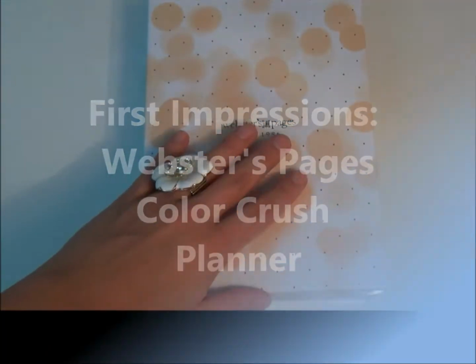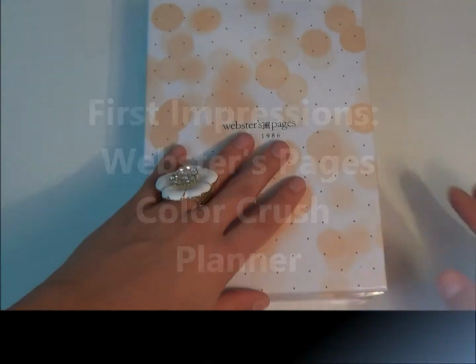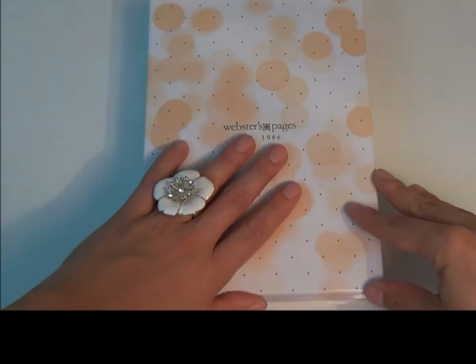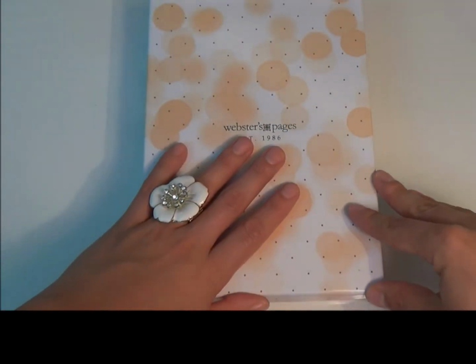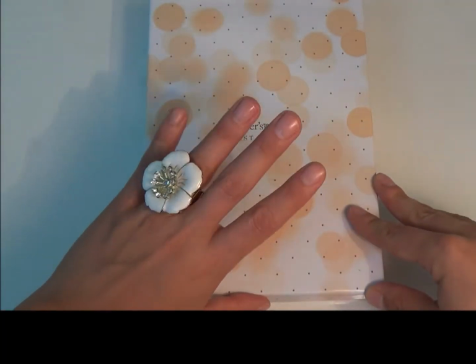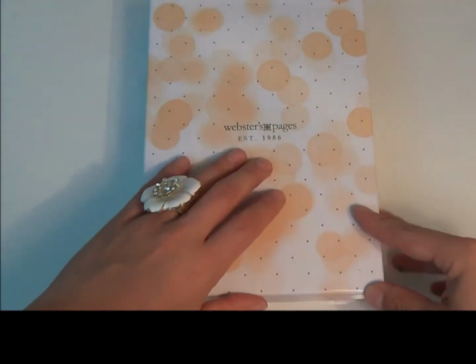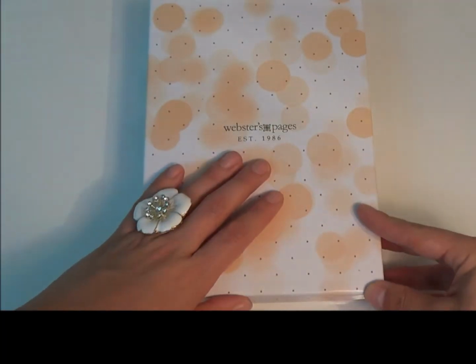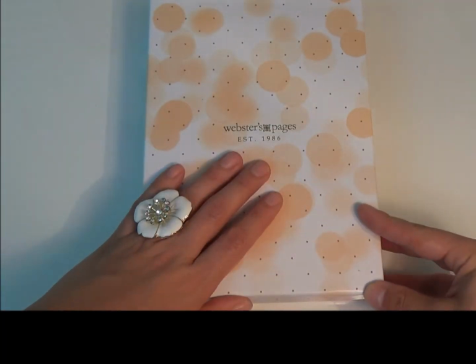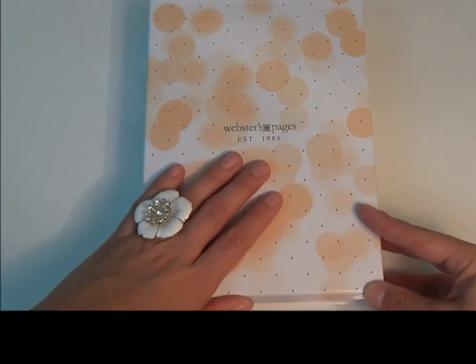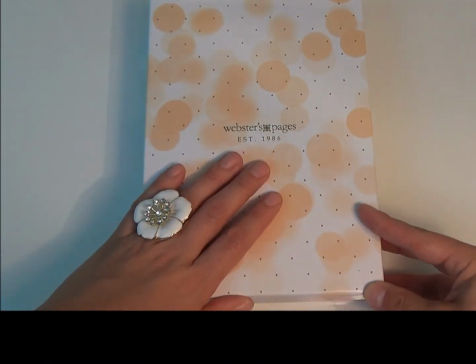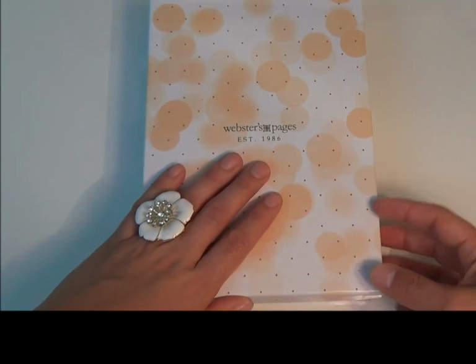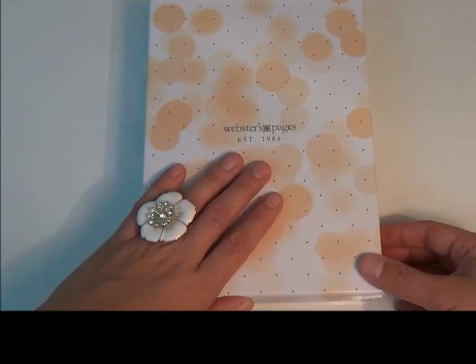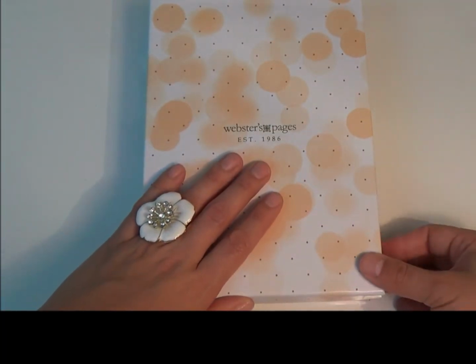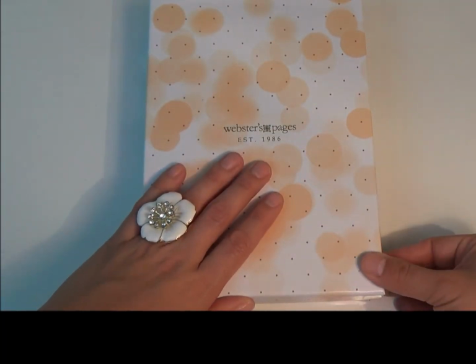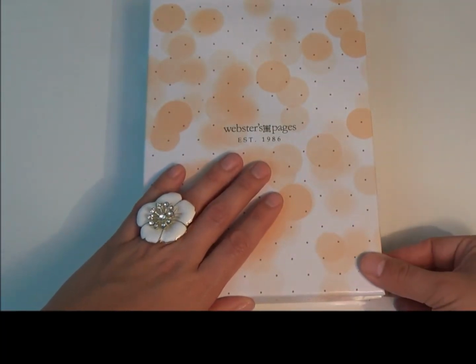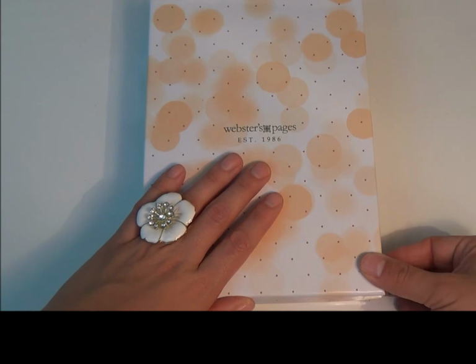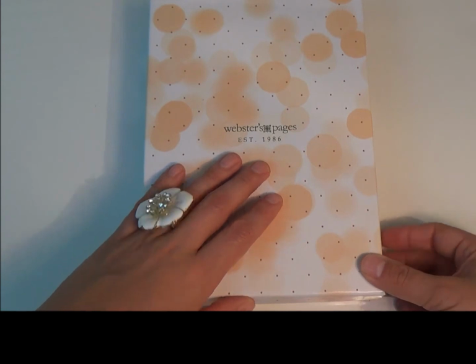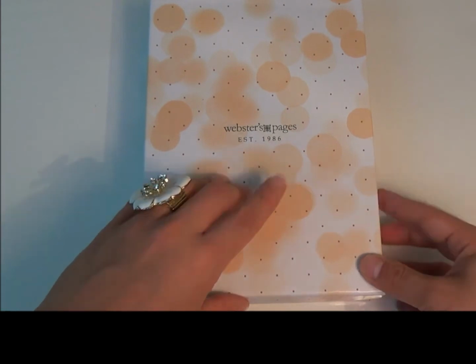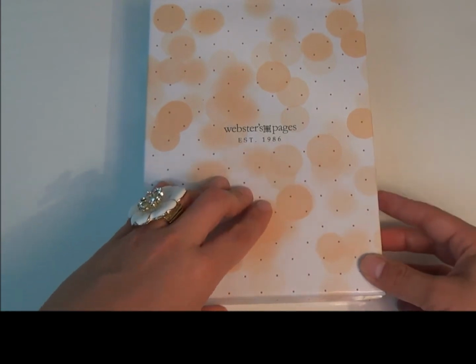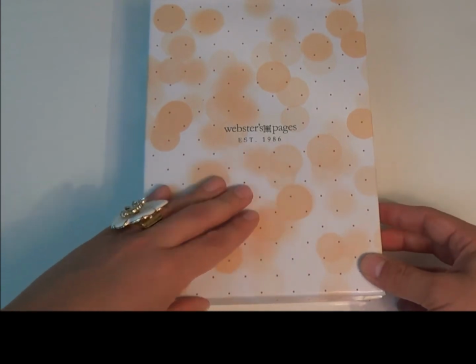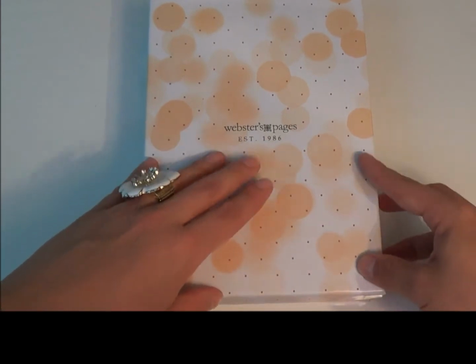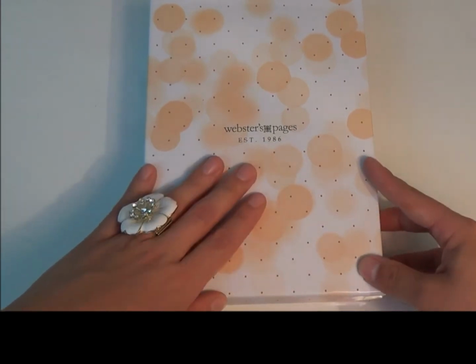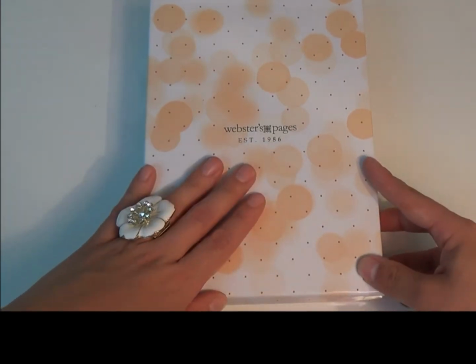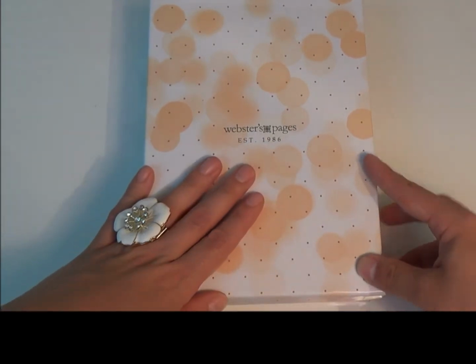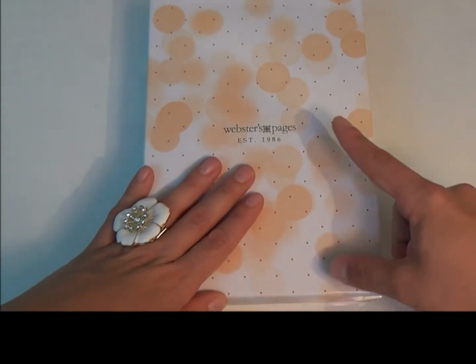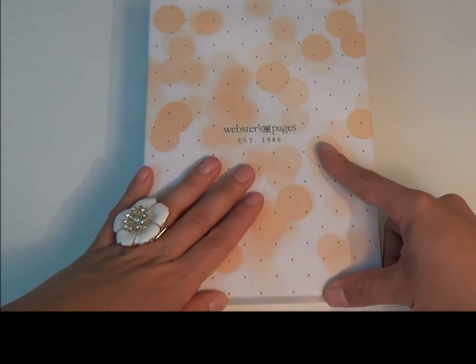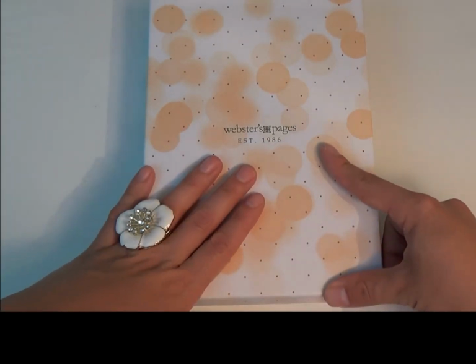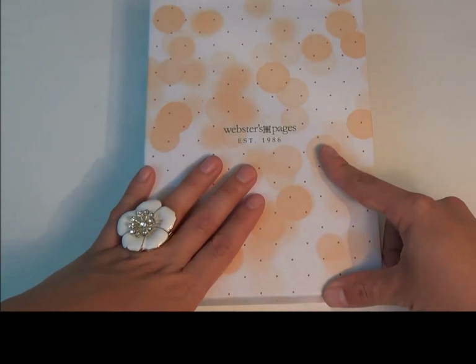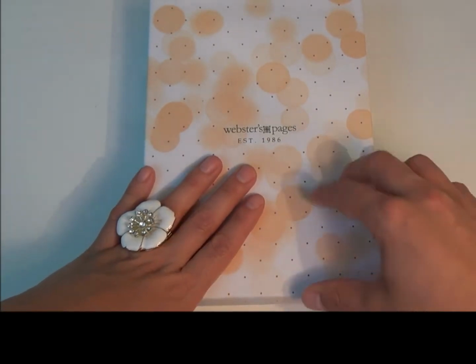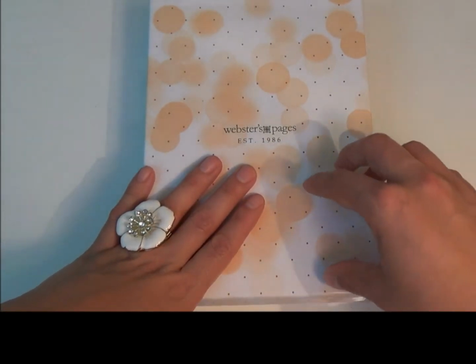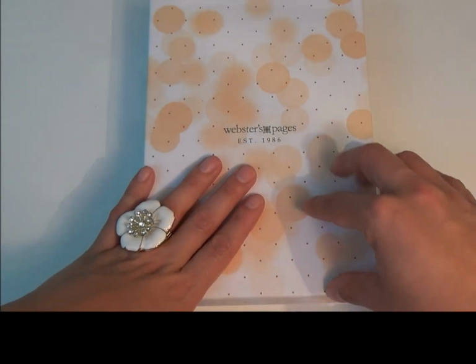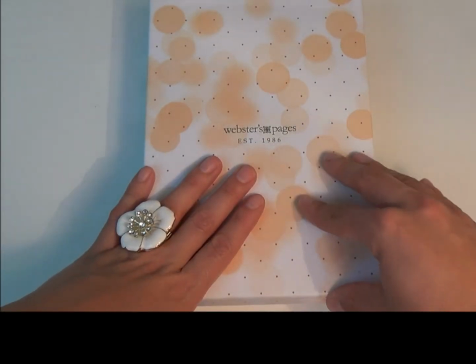Hi everyone! Welcome back to my channel. I'm Evie and for today's video I'm going to do my first impressions on my brand new Webster's Pages Color Crush Planner.